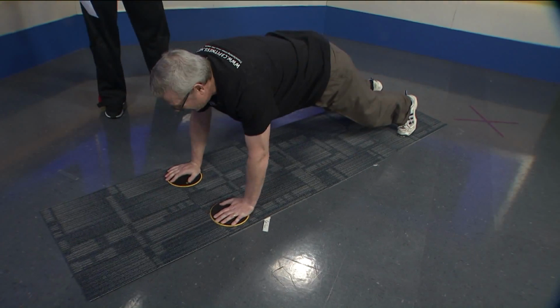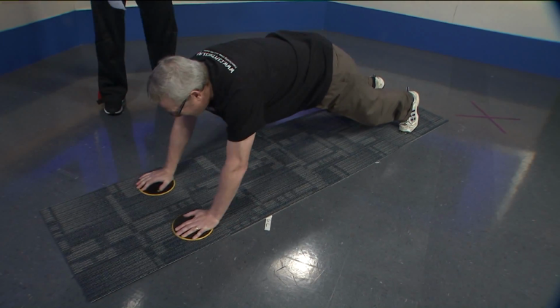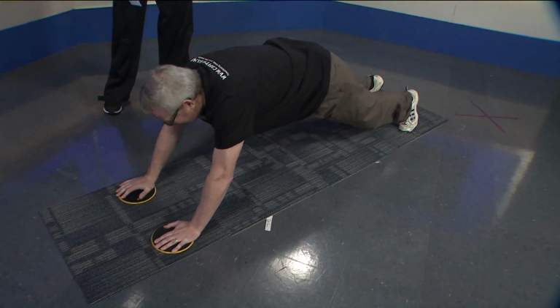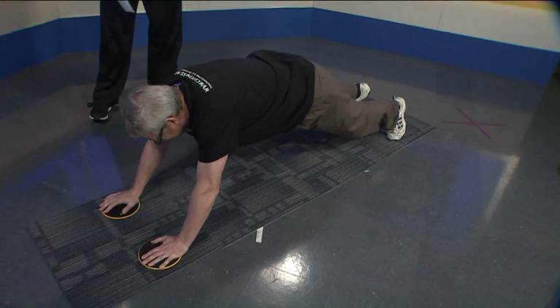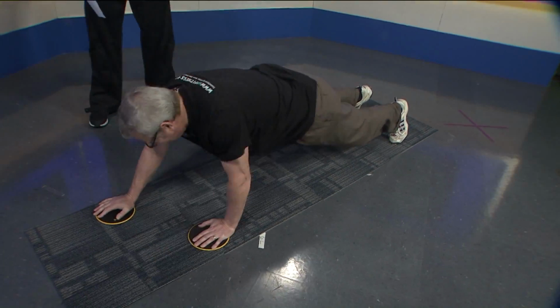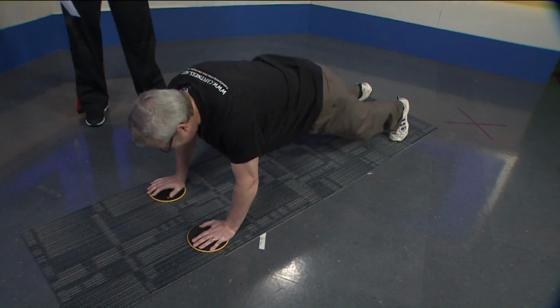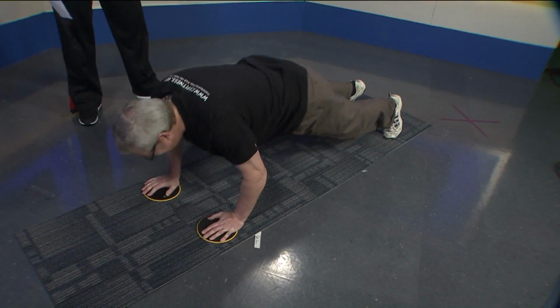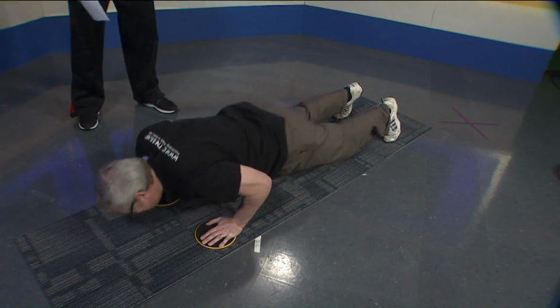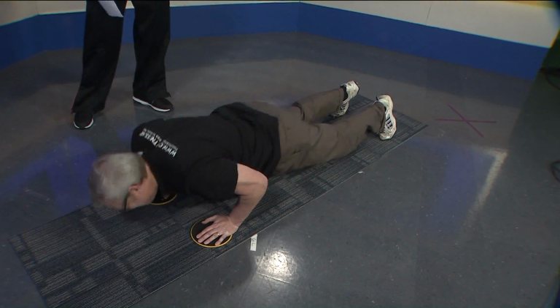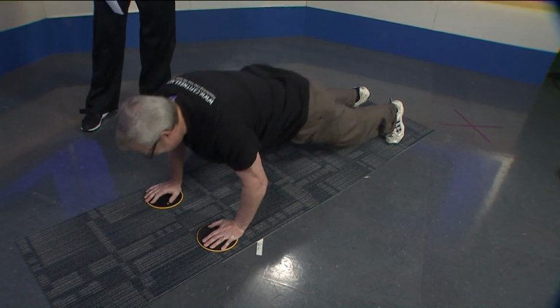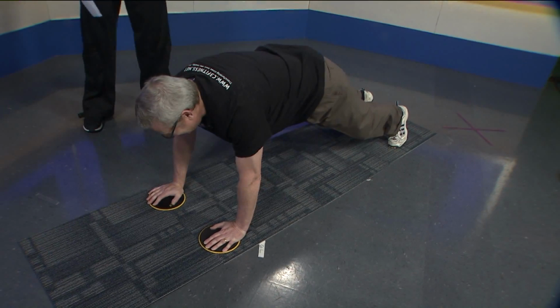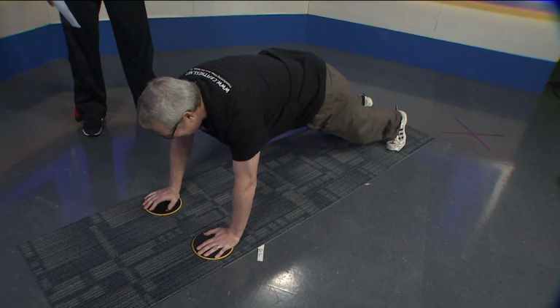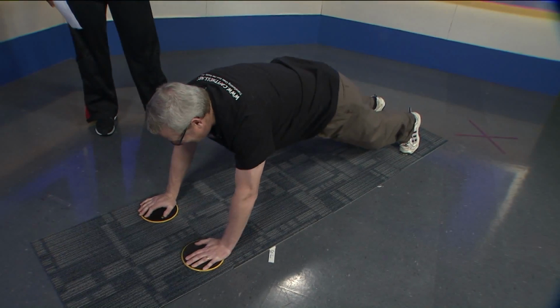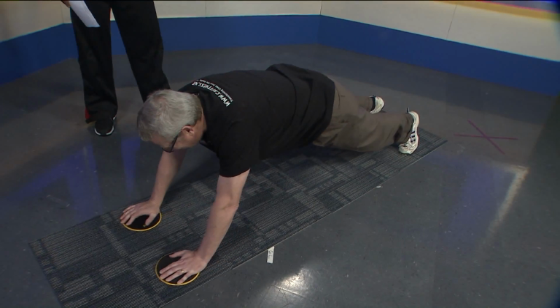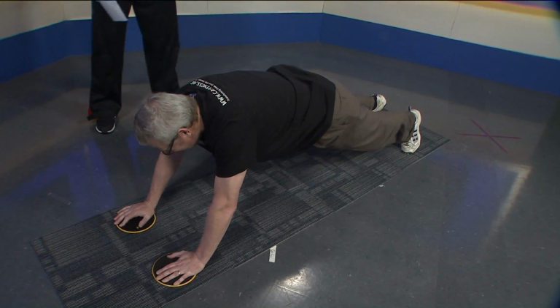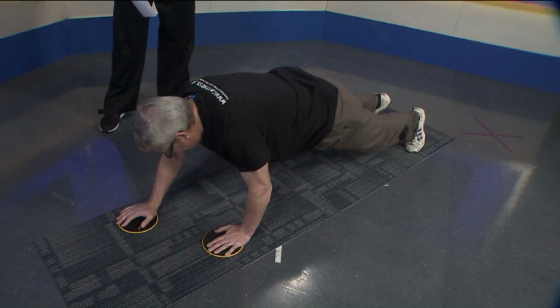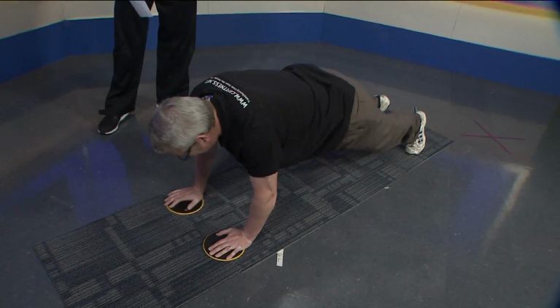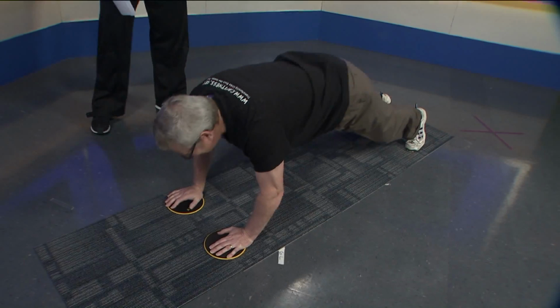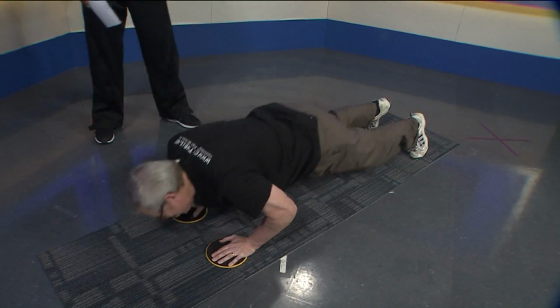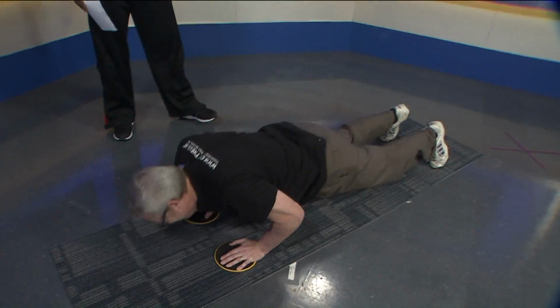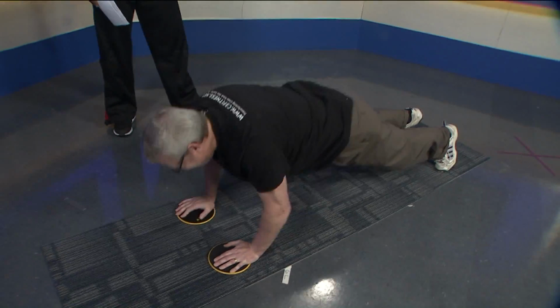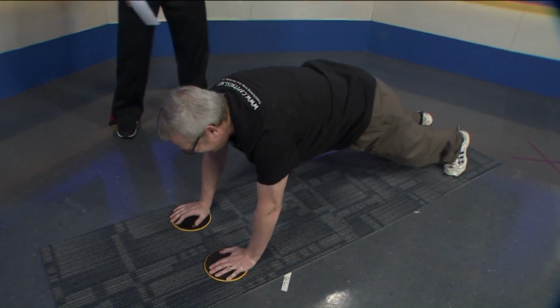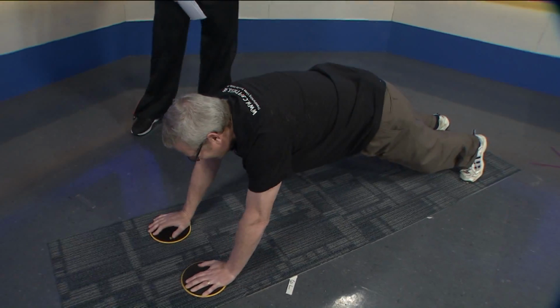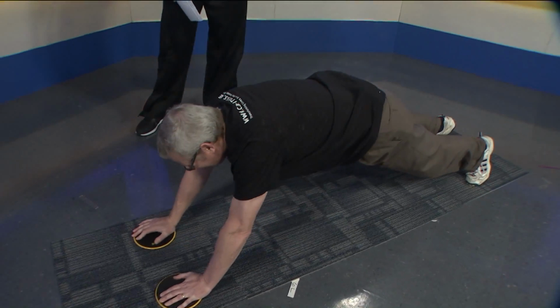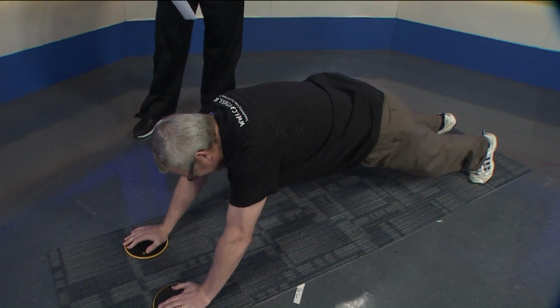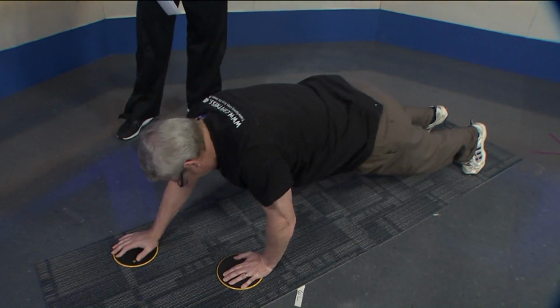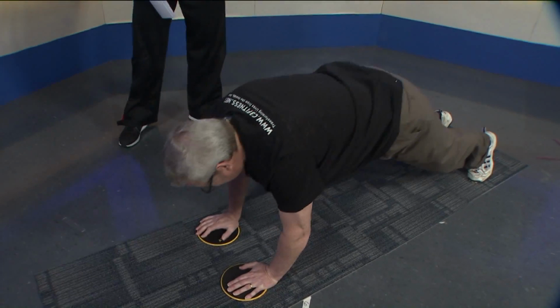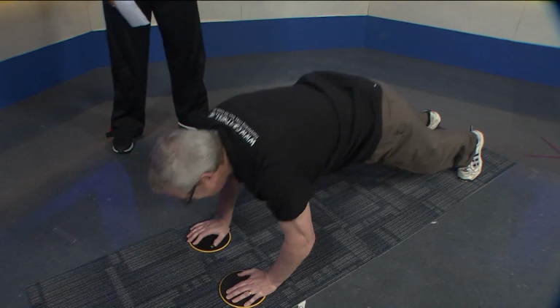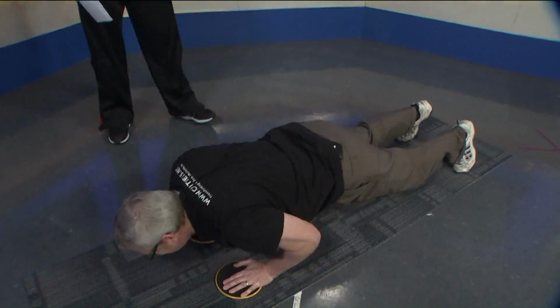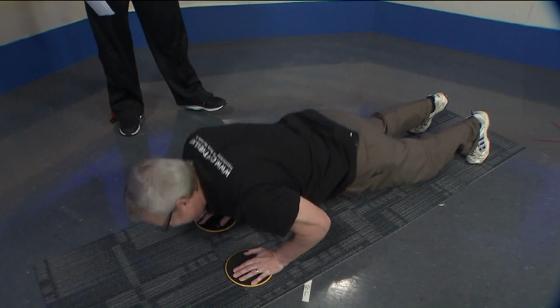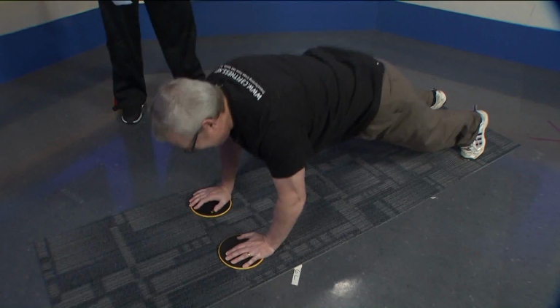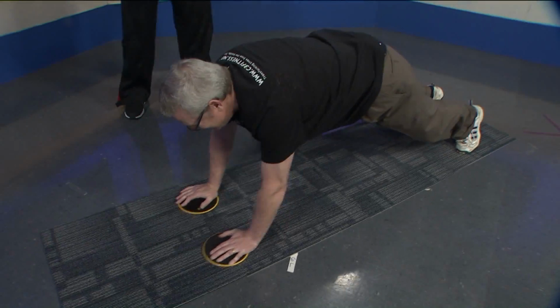I'm getting teary-eyed — you're growing up before everybody's eyes on TV. Don't tear up now — you're still doing exercise until you're done. Four. Pull. Five. Good.